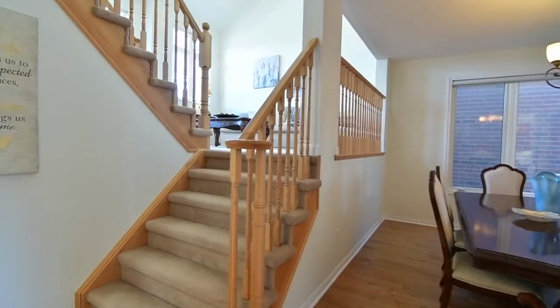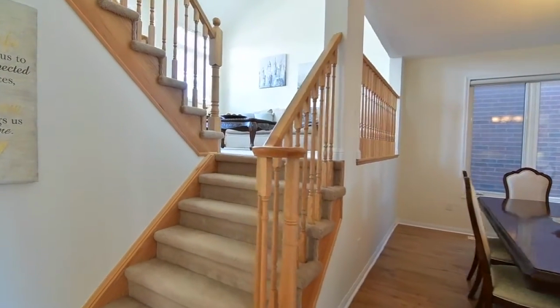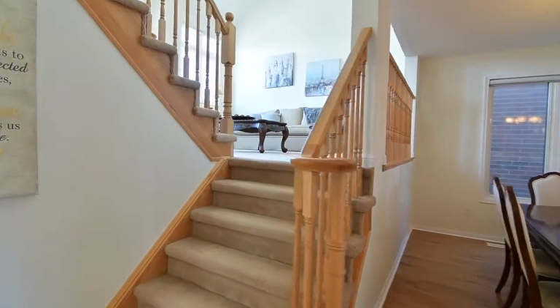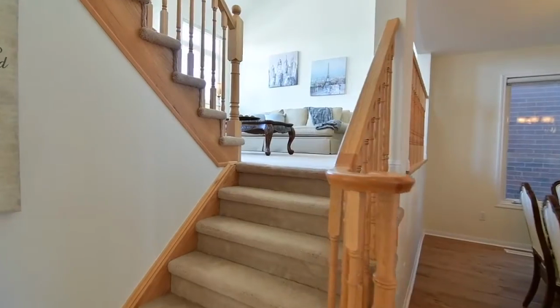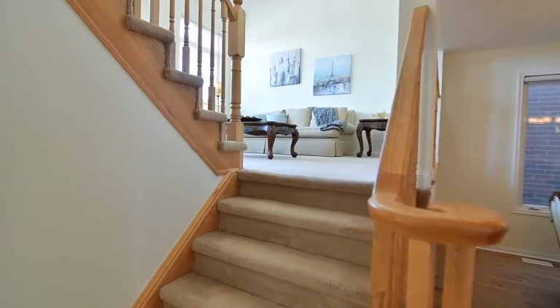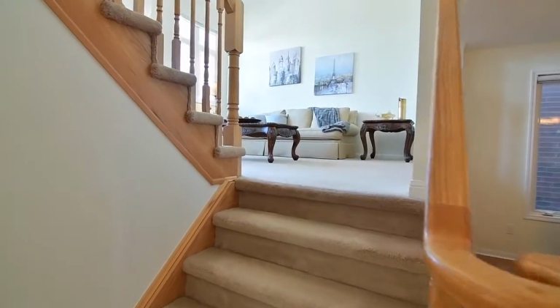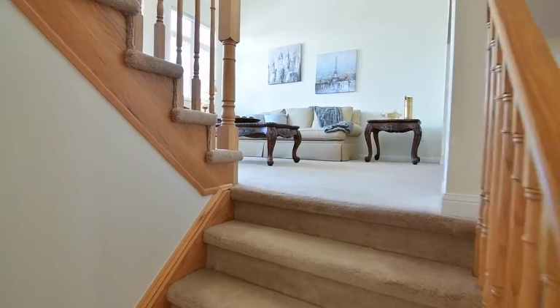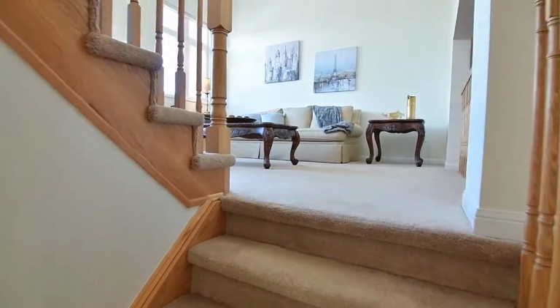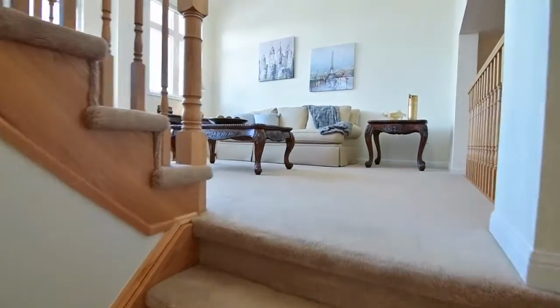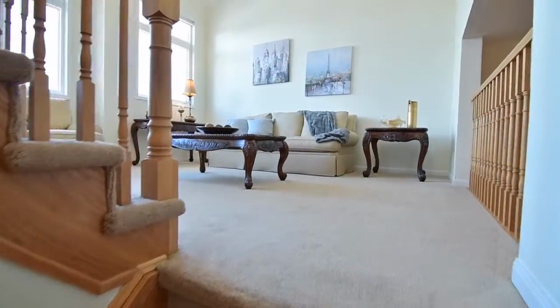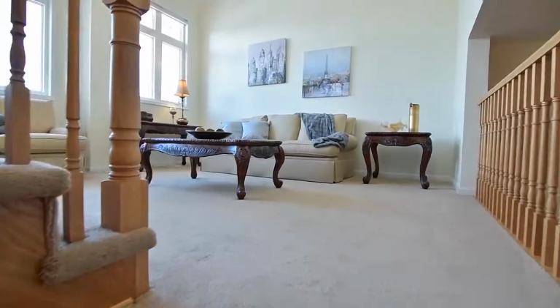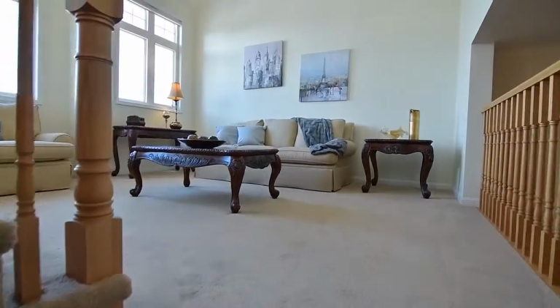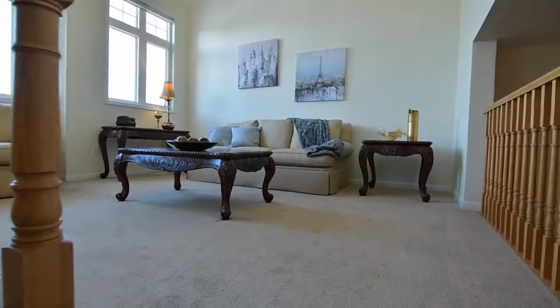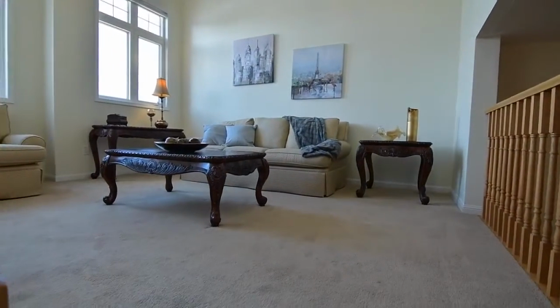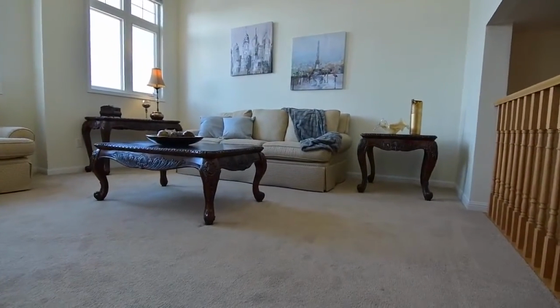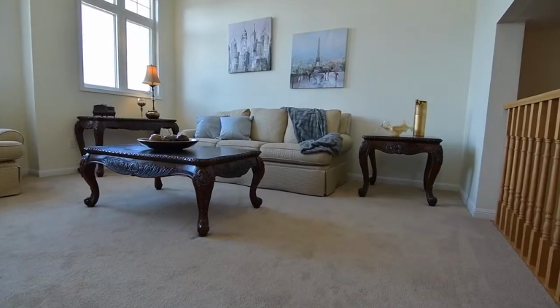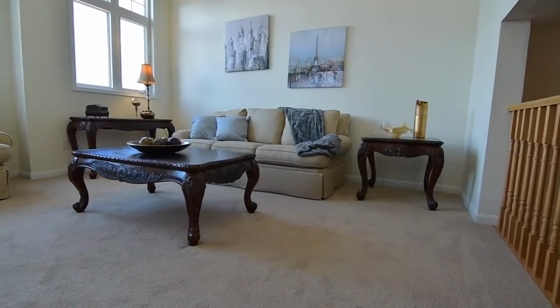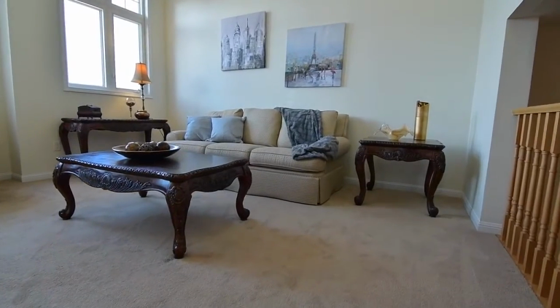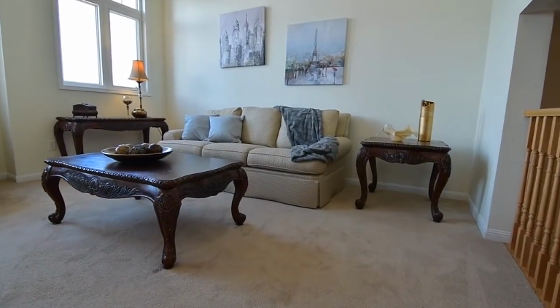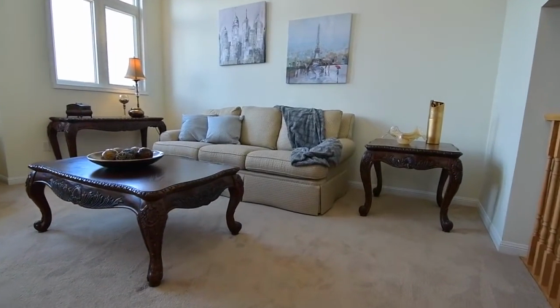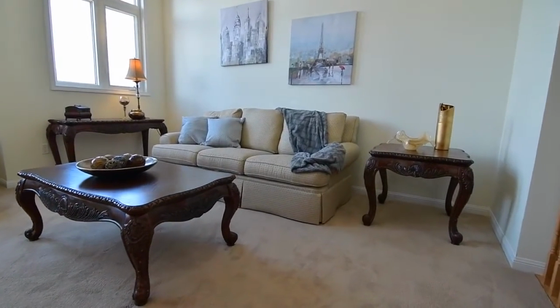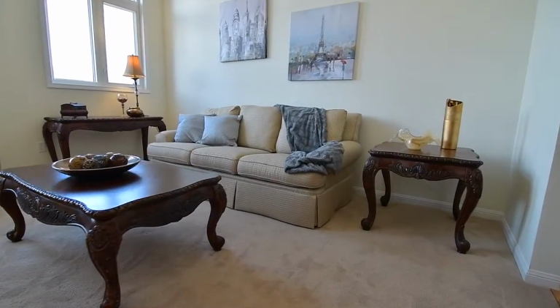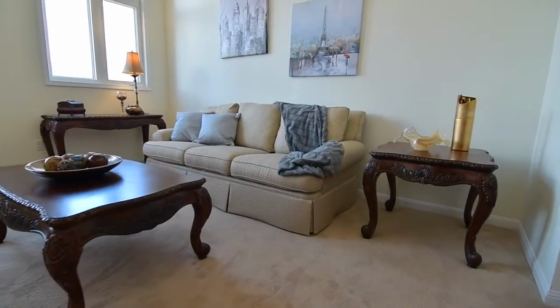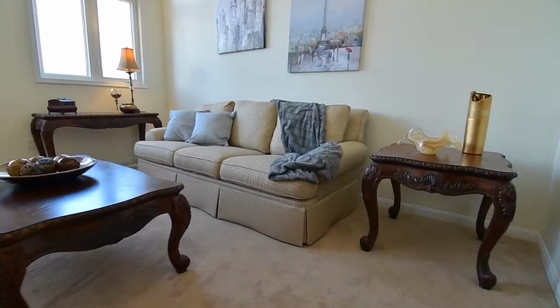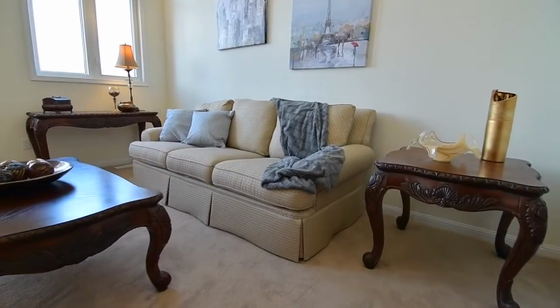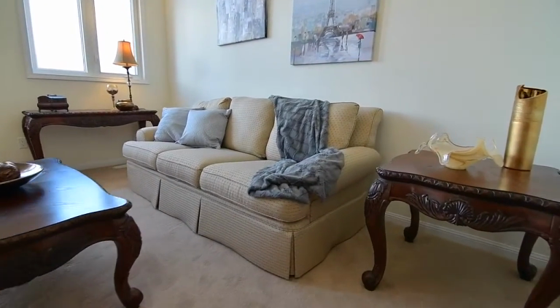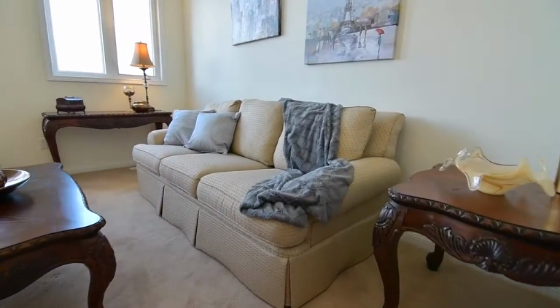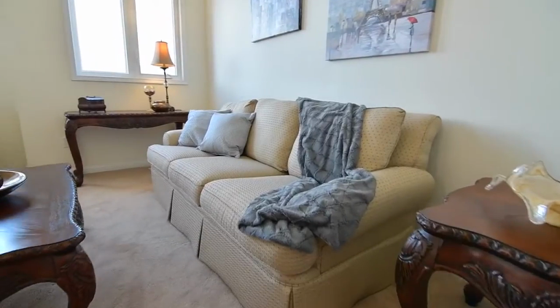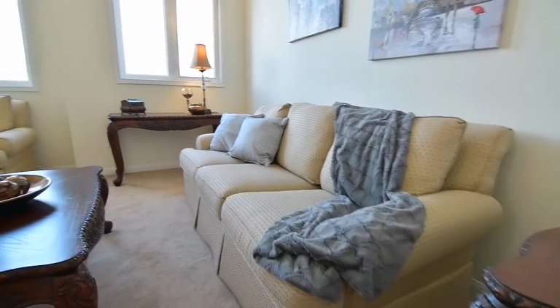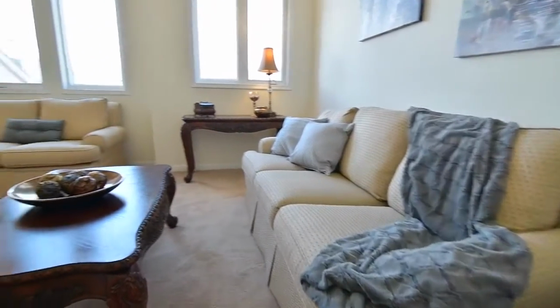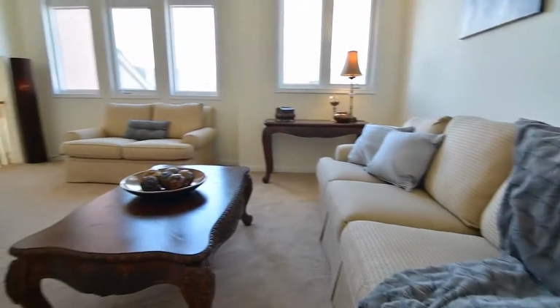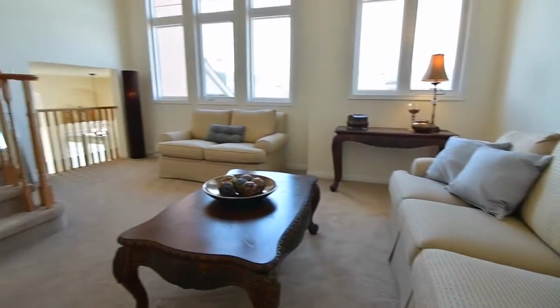The family room is cozily finished with soft carpeting and is open to the upper level as well as to the dining area below. Its cathedral ceiling as well as the oversized west-facing windows enhance the spaciousness of the room.